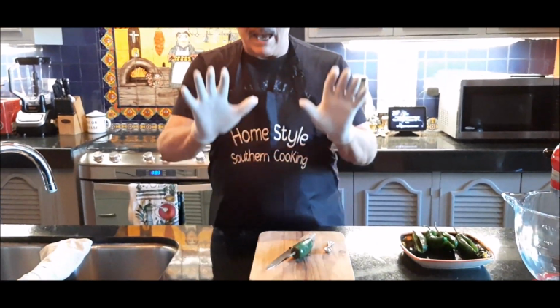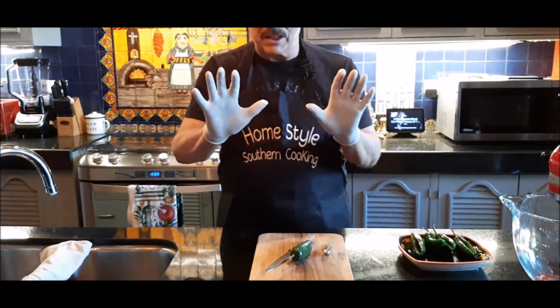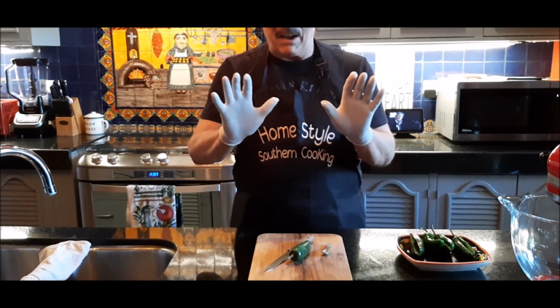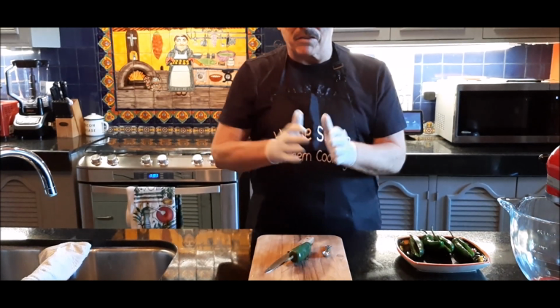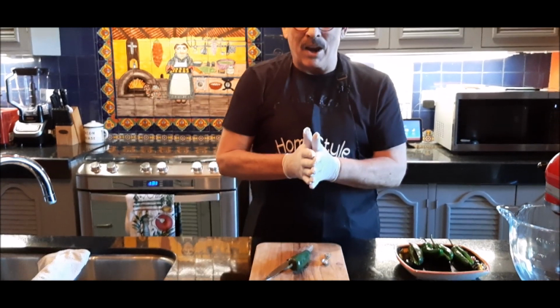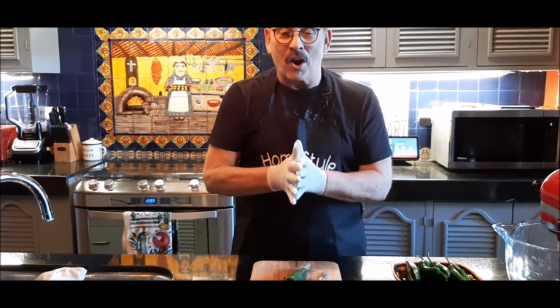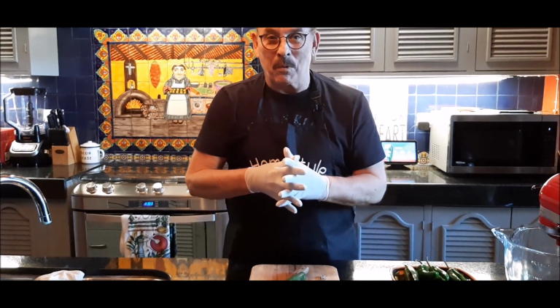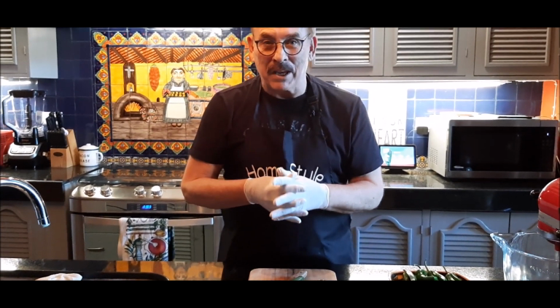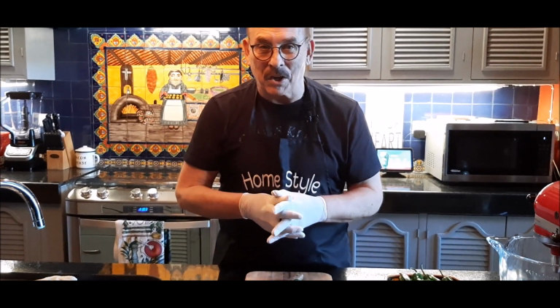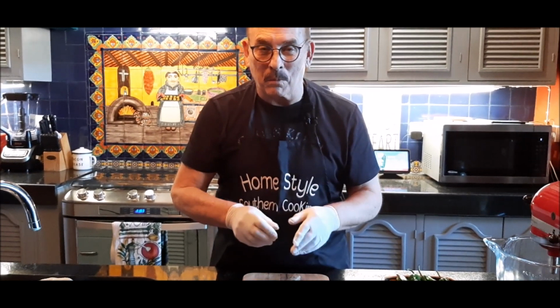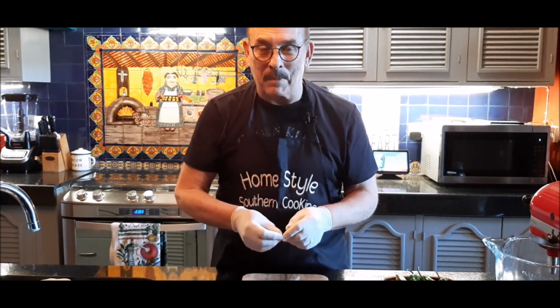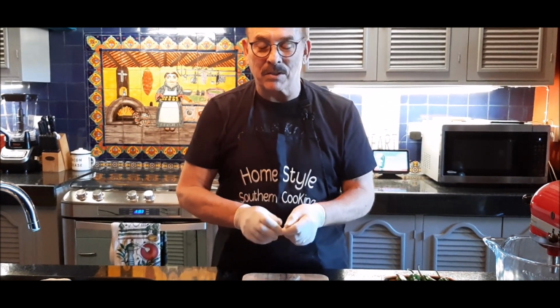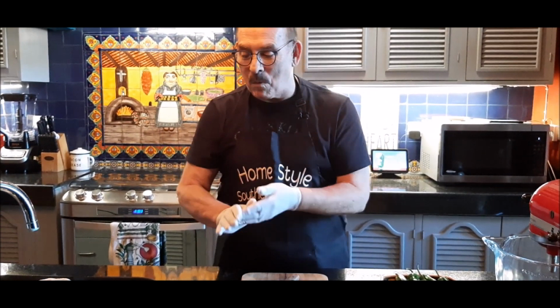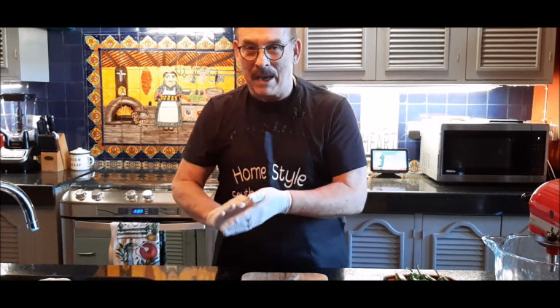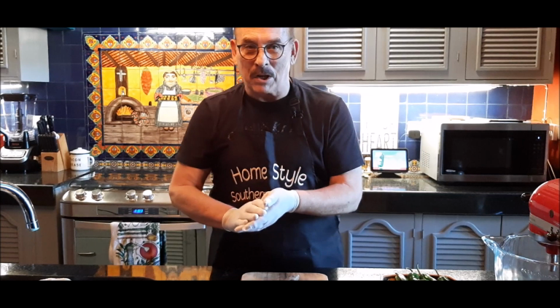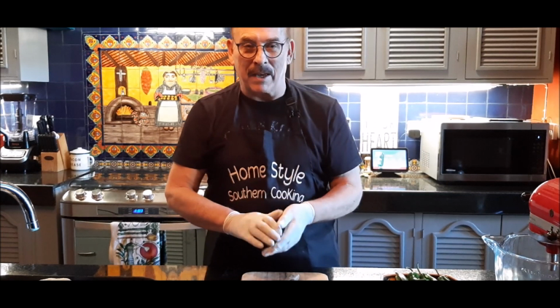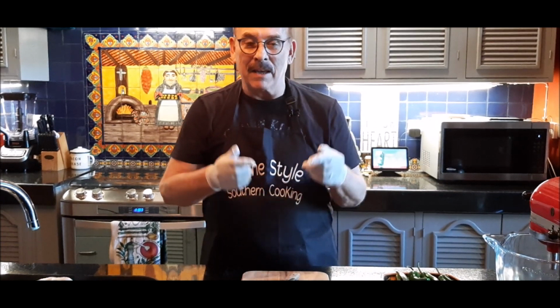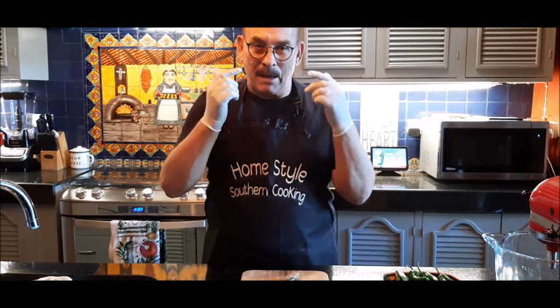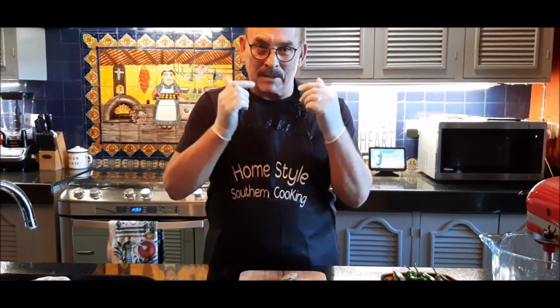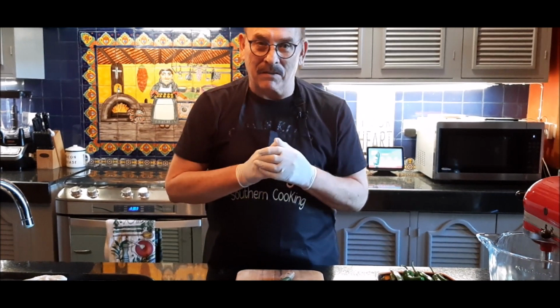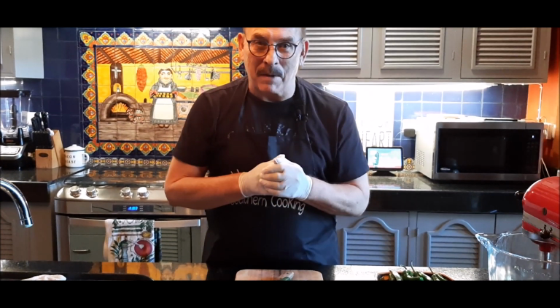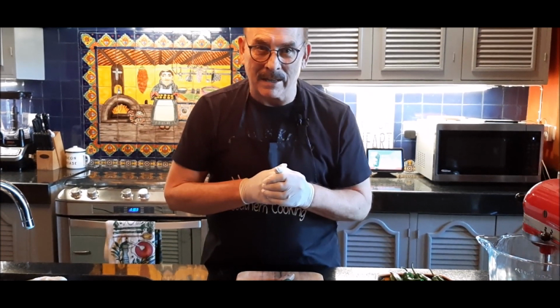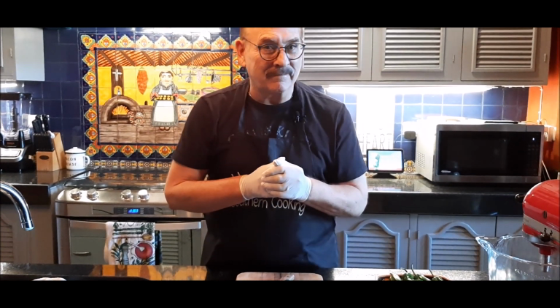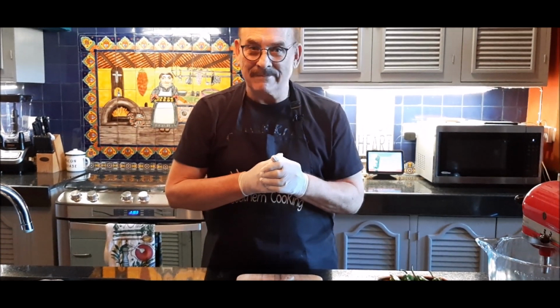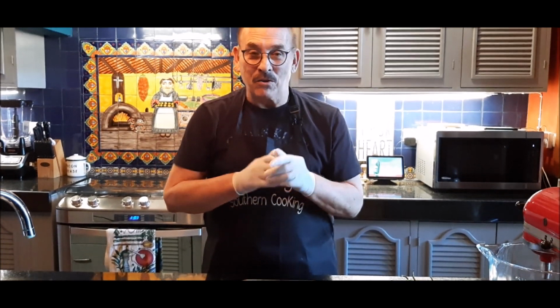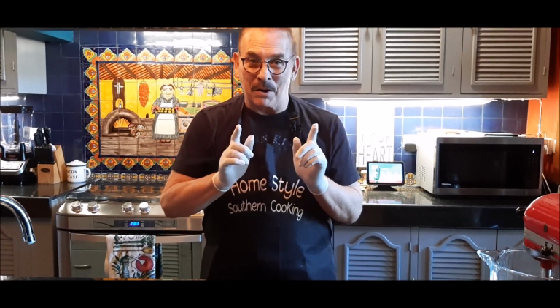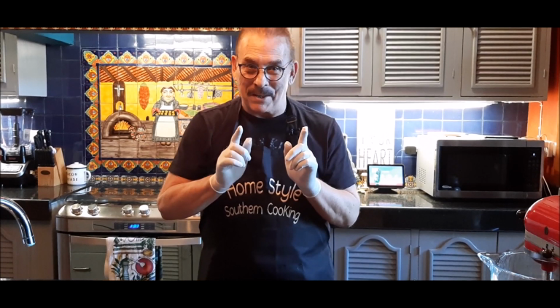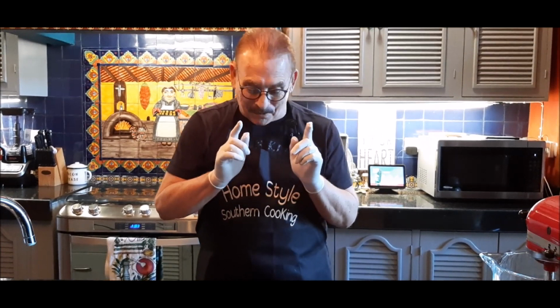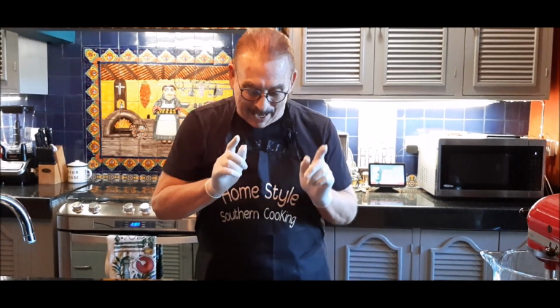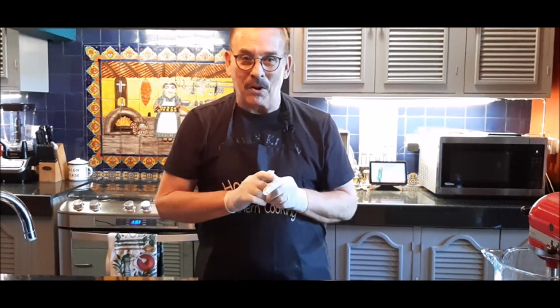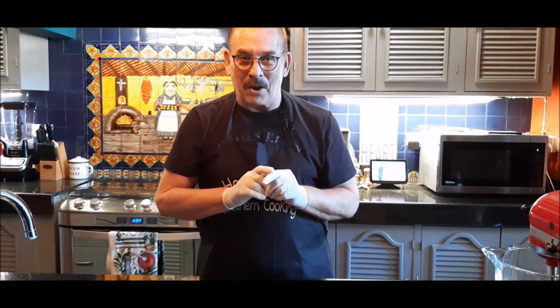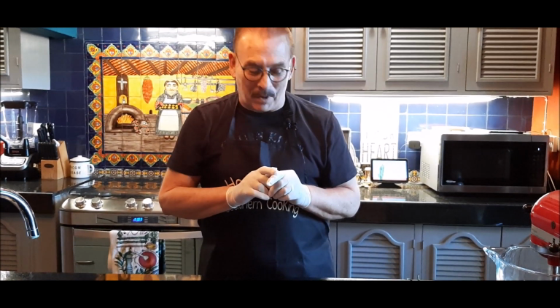As you see, I have gloves on. I learned the hard way many years ago working with jalapeños — I washed my hands and made the mistake of touching my eye. You never want to do that, so I've learned the hard way.